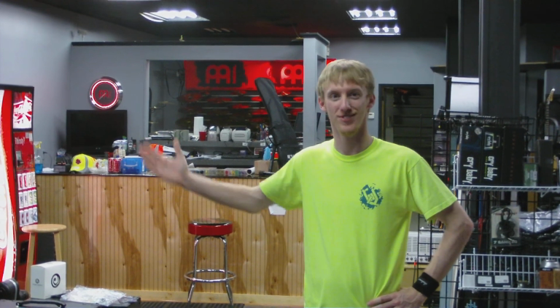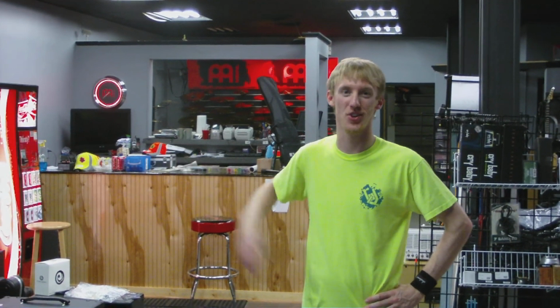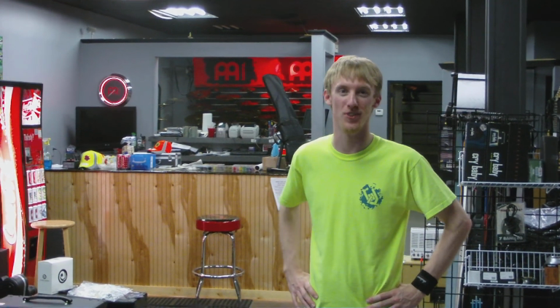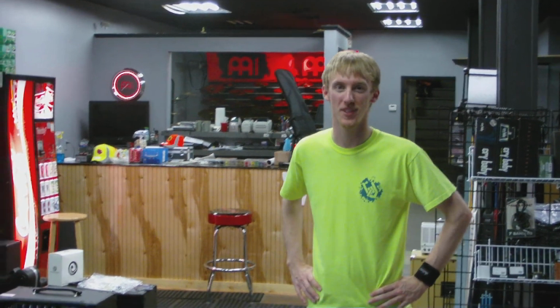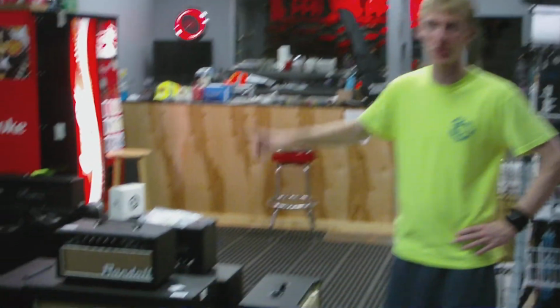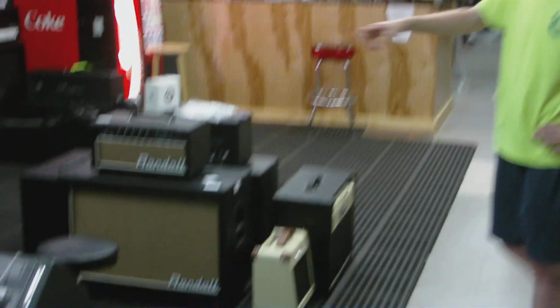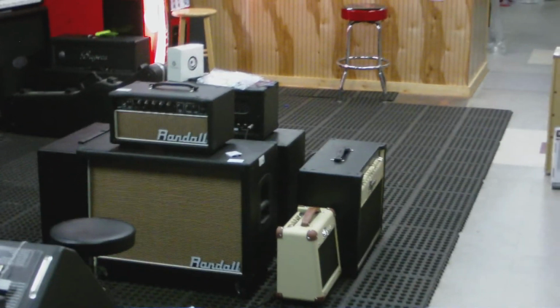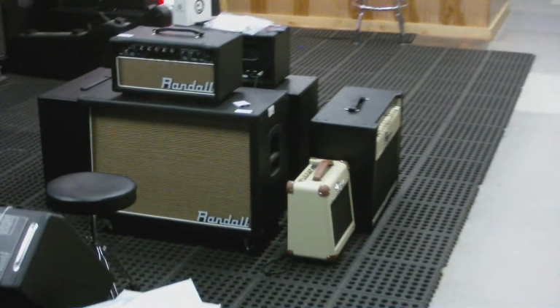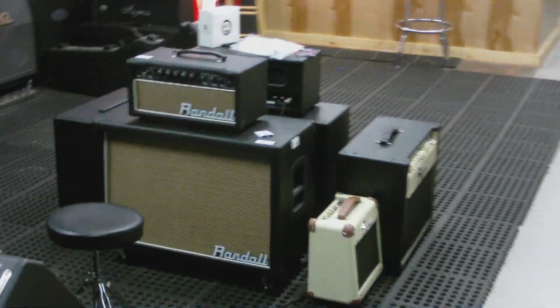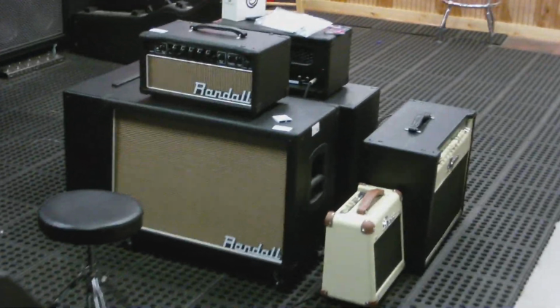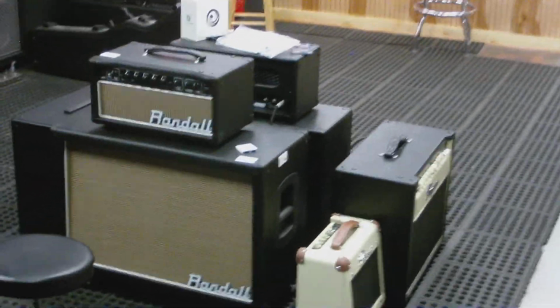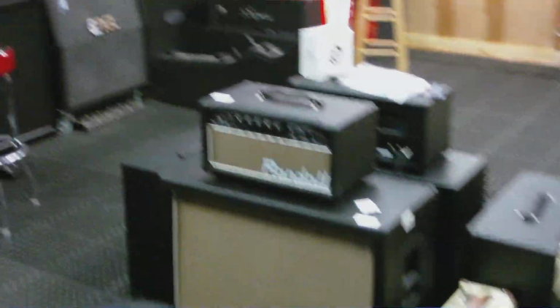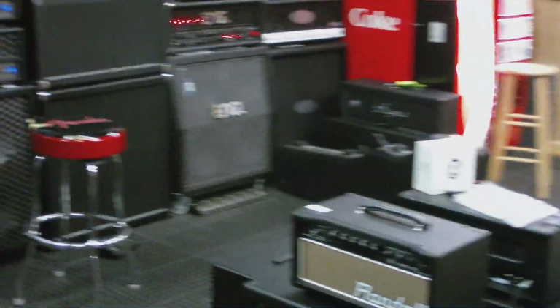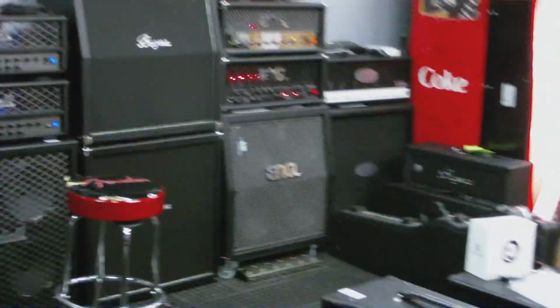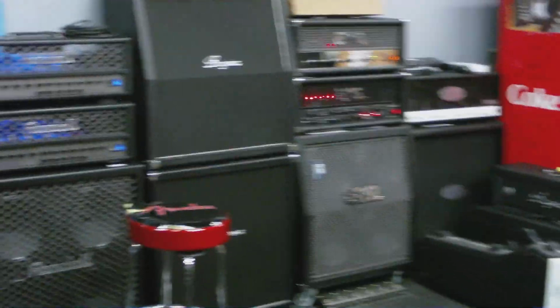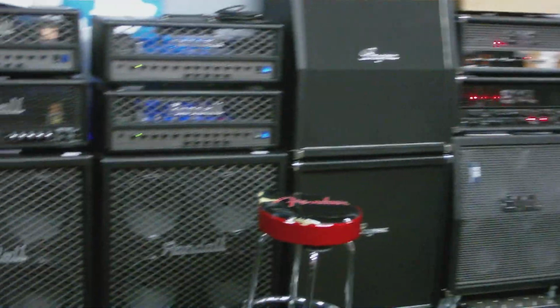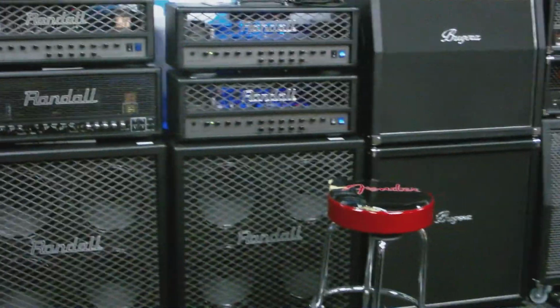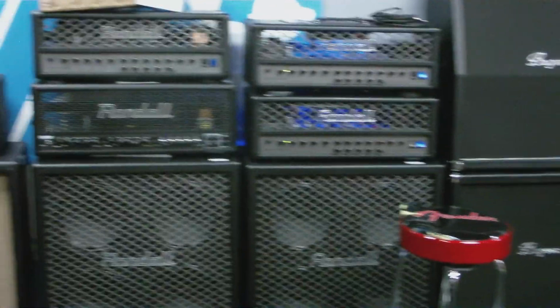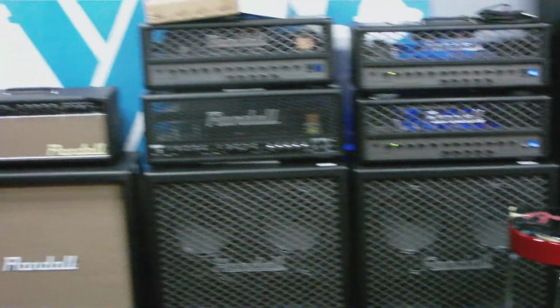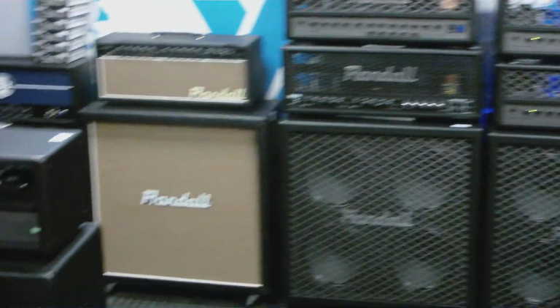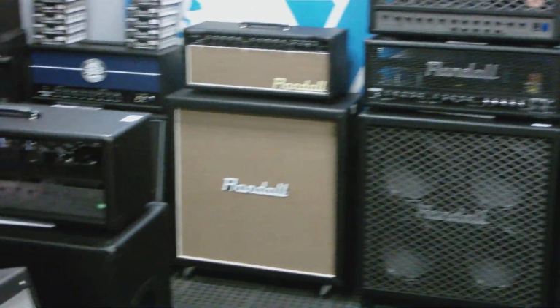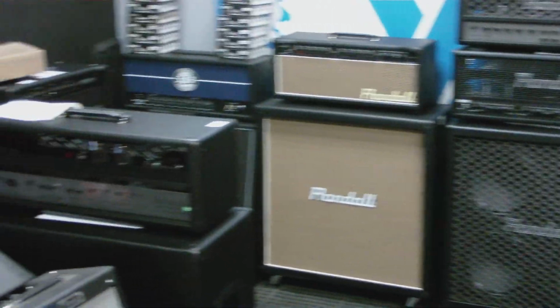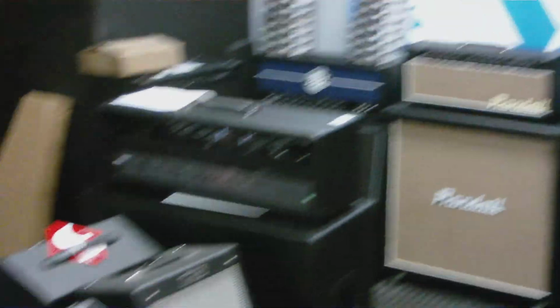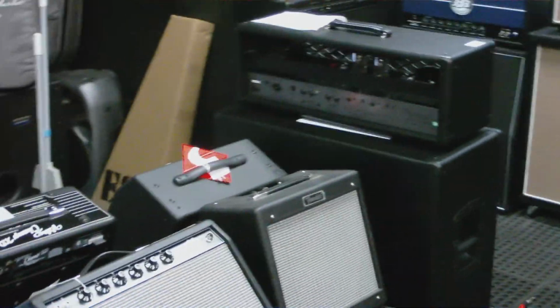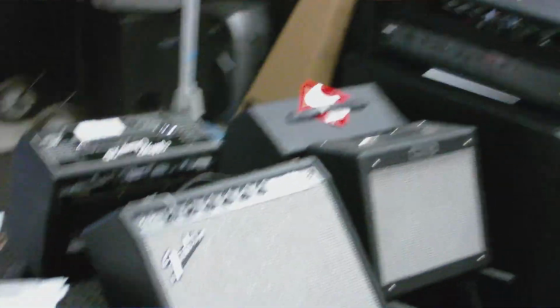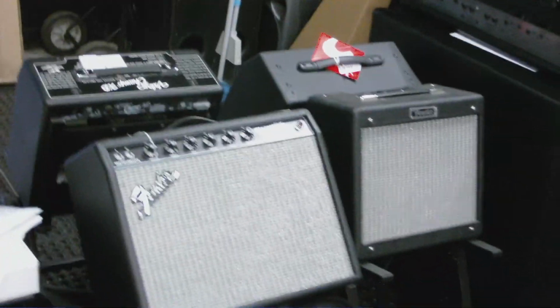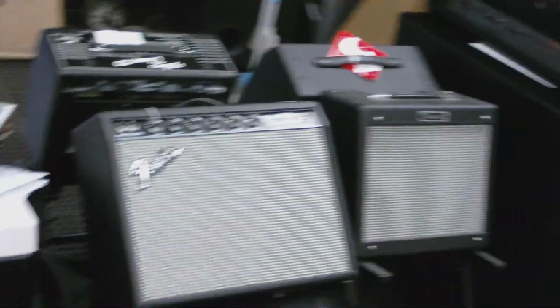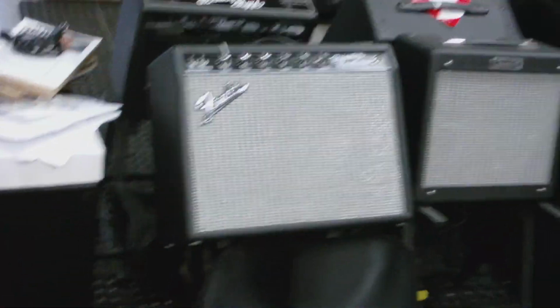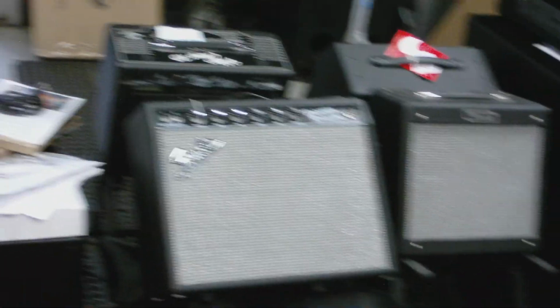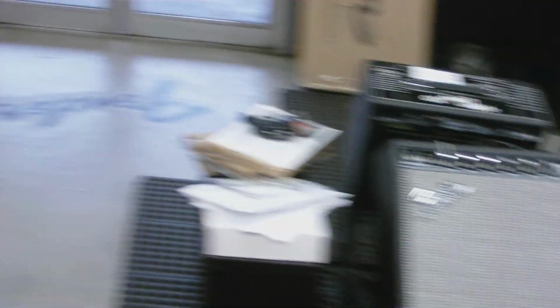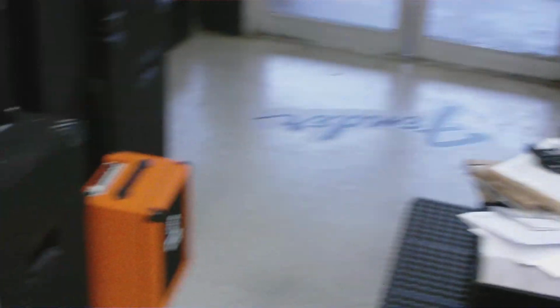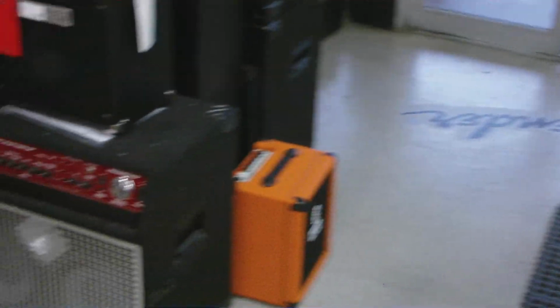Let's start the tour. Over here we have all of our amps. We have a variety of tube and hybrid and solid-state amps from Randall, Bugera, Engl, Eddie Van Halen, Fender, and Line 6.